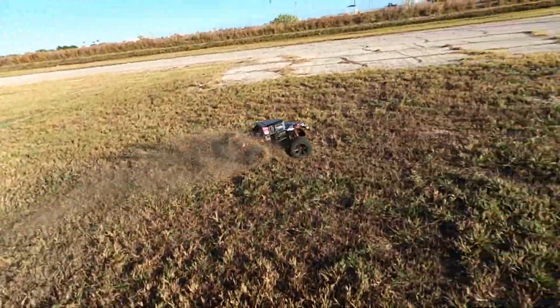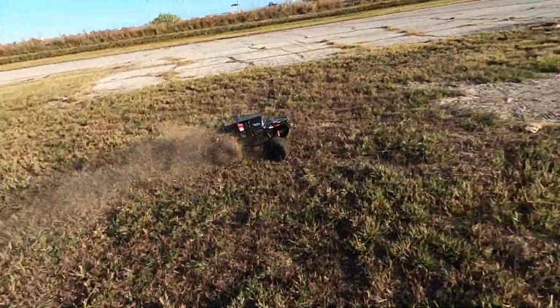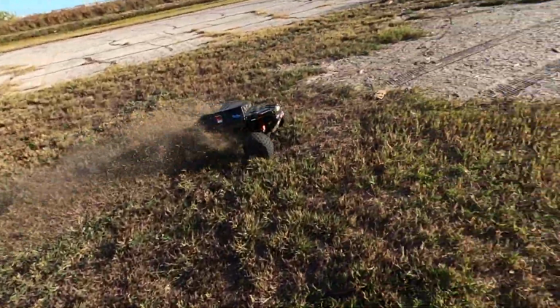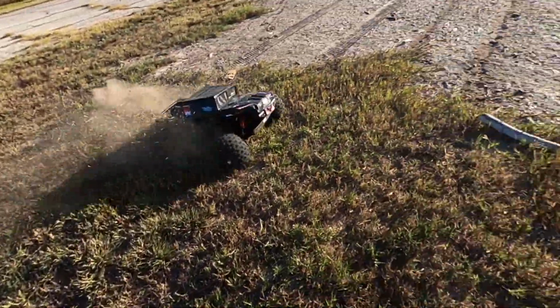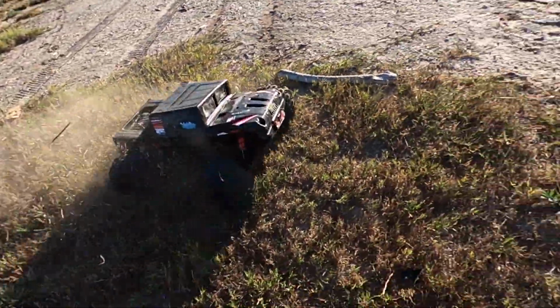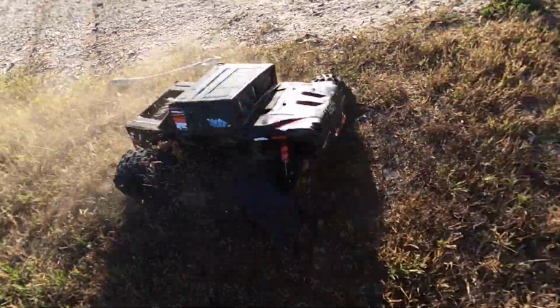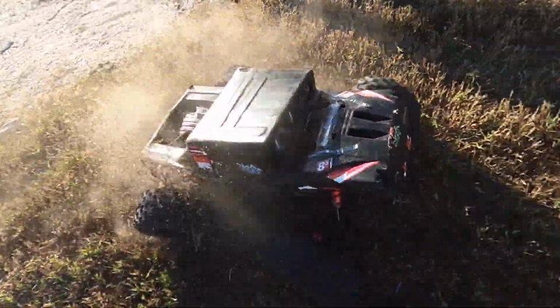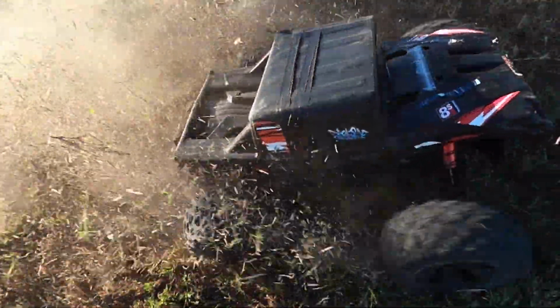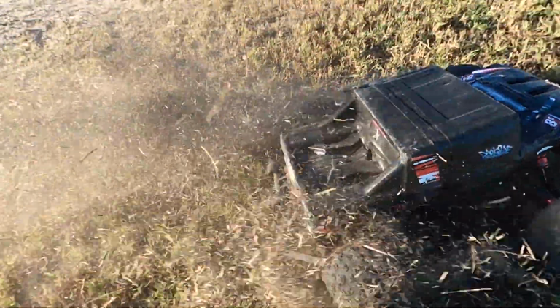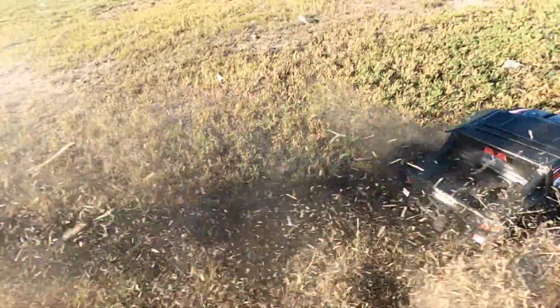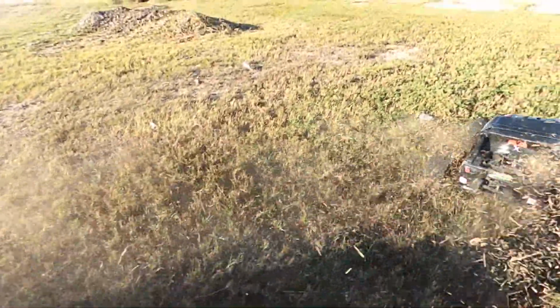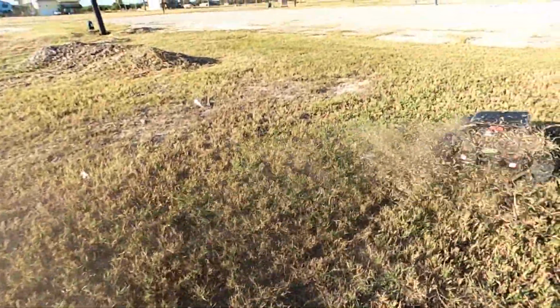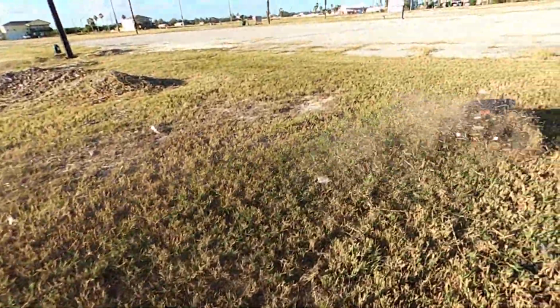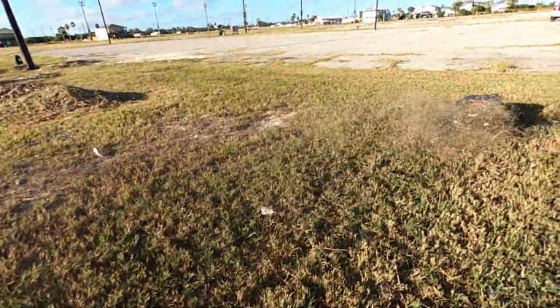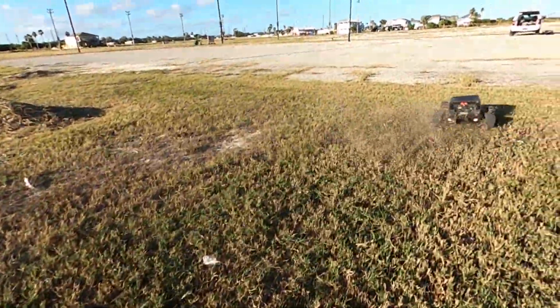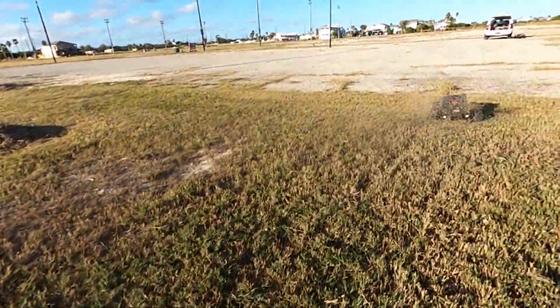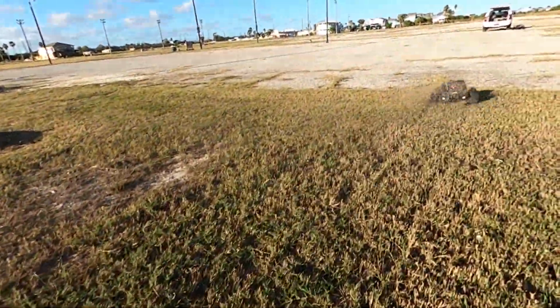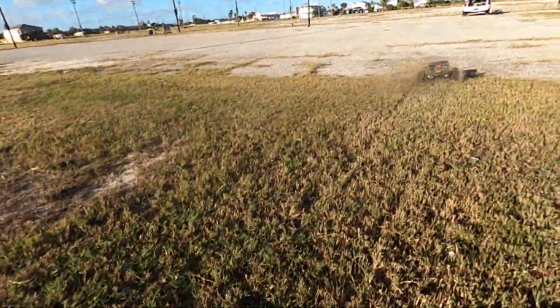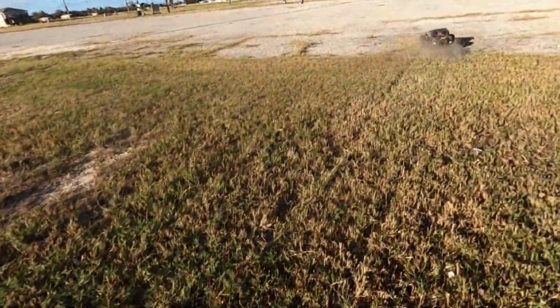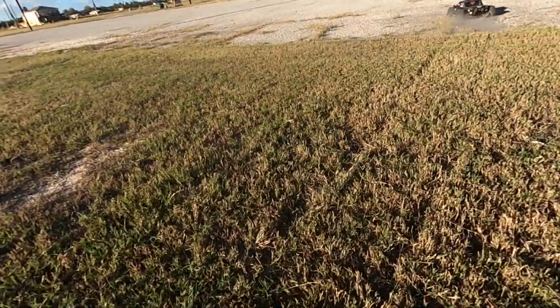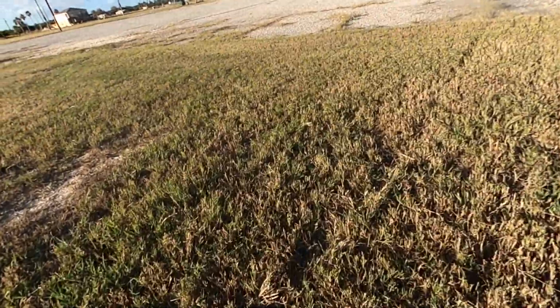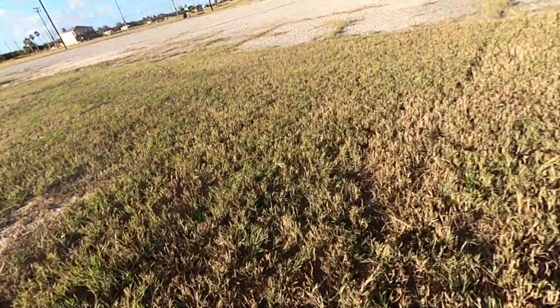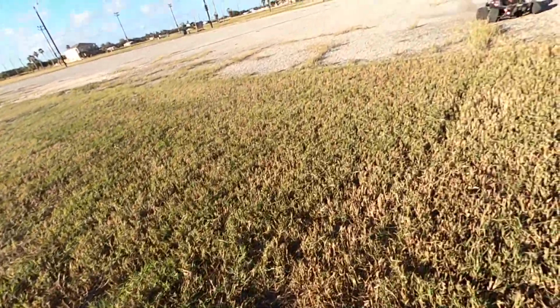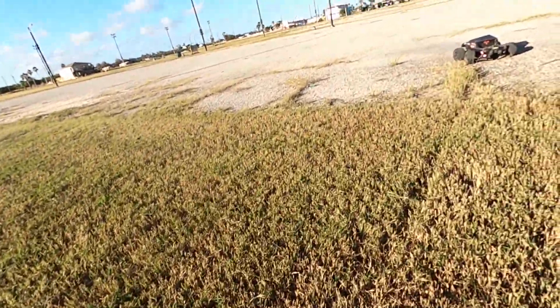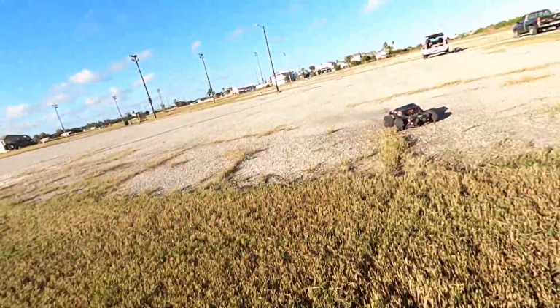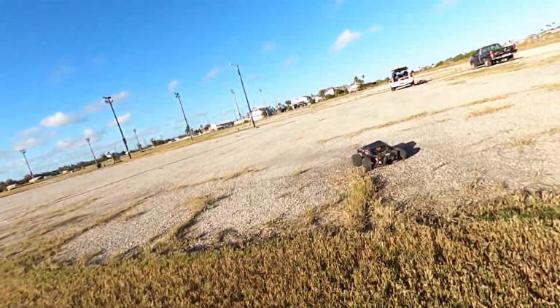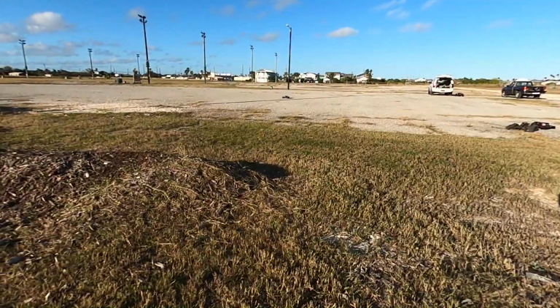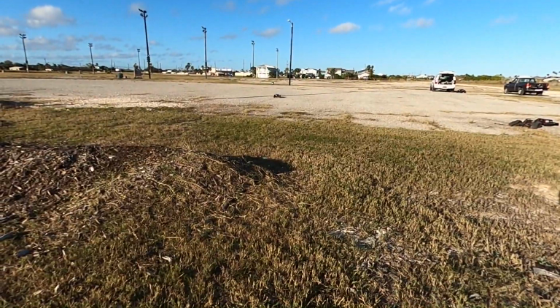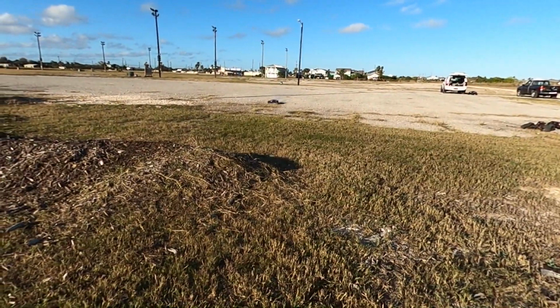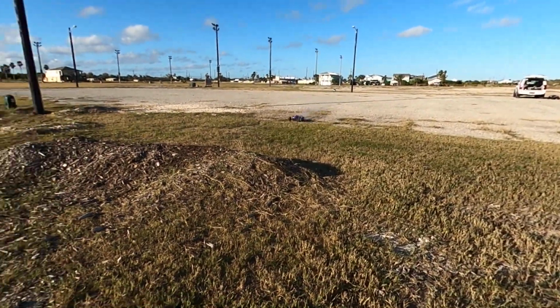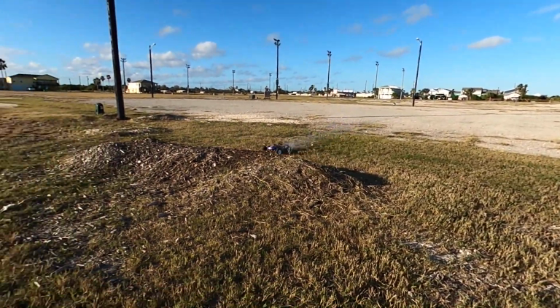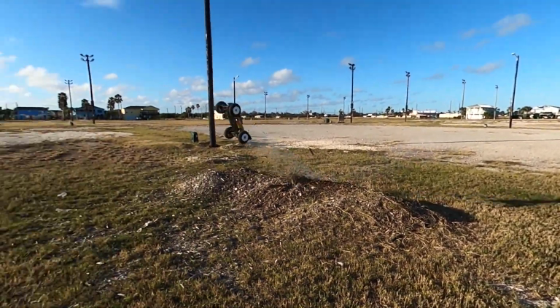What's going on with that, dude? It's been blowing the grass — let me turn it off real quick.